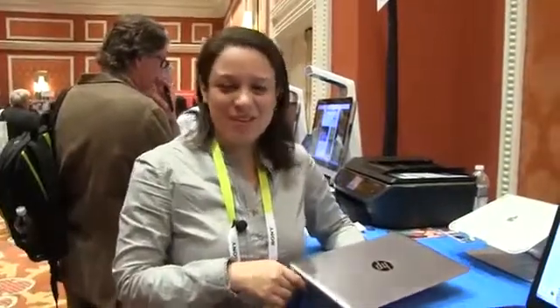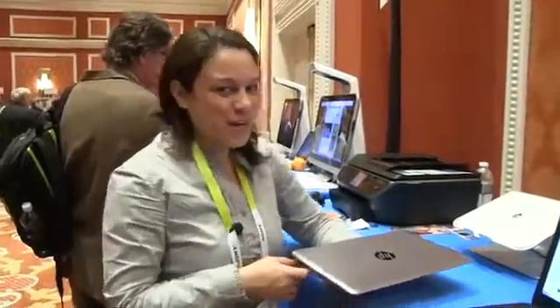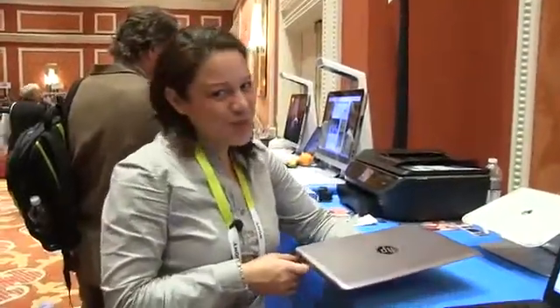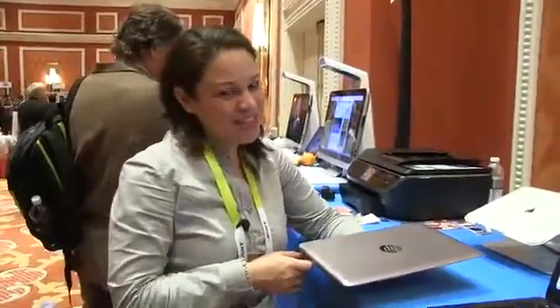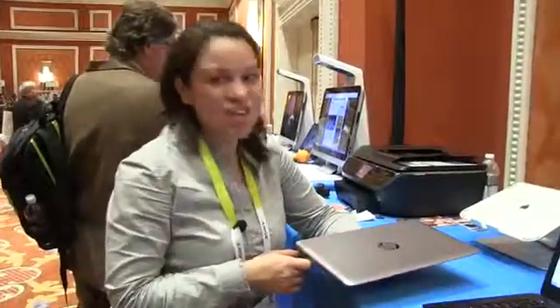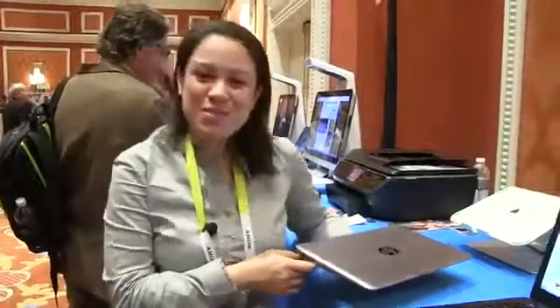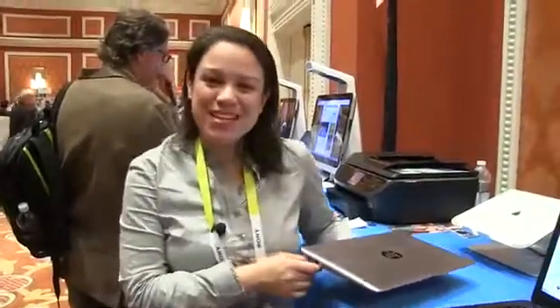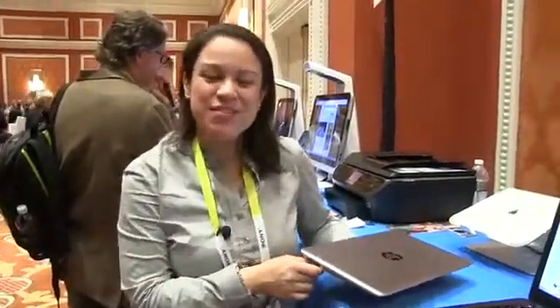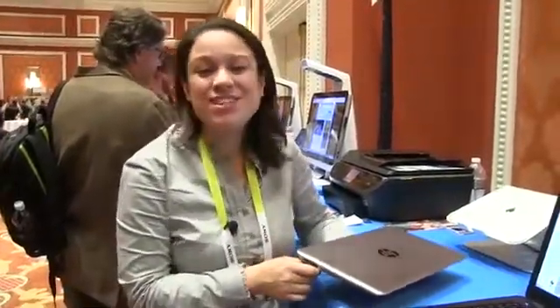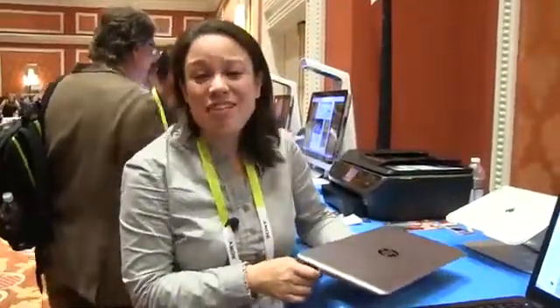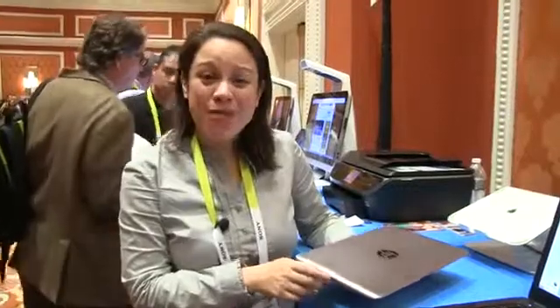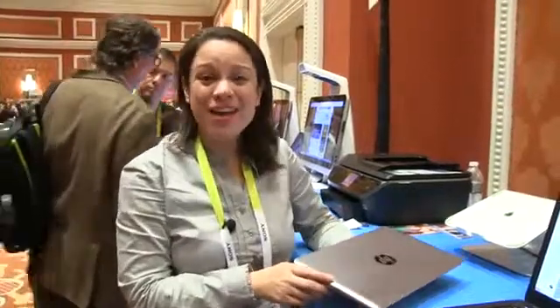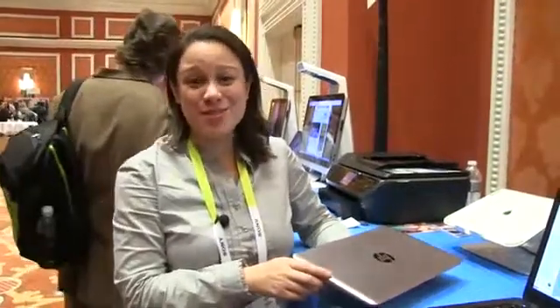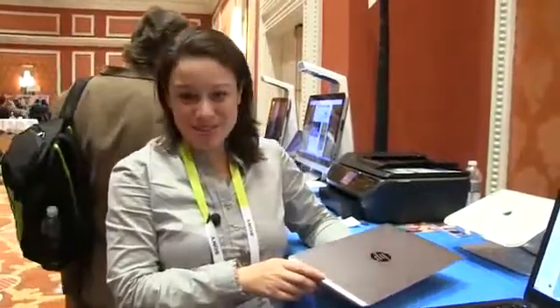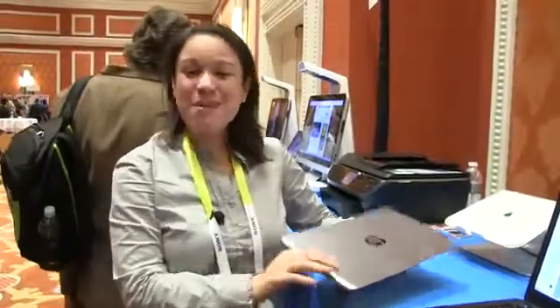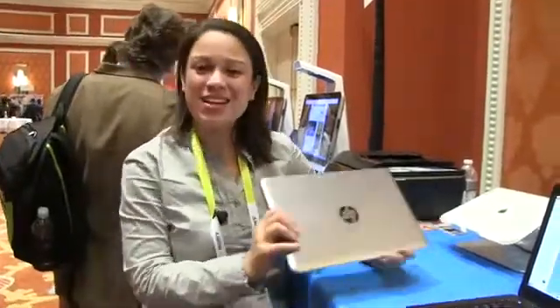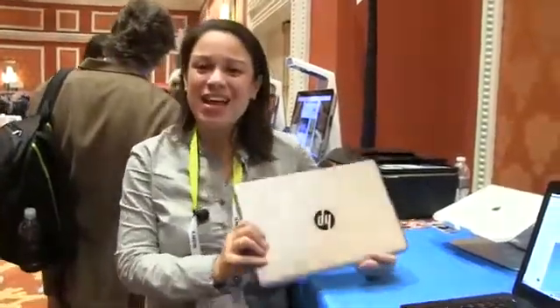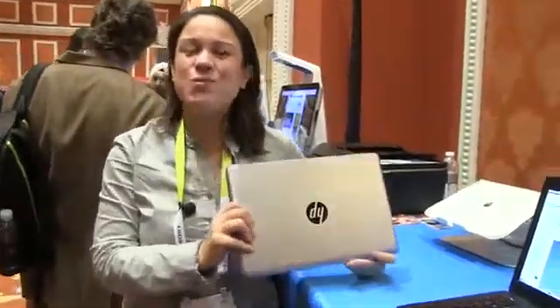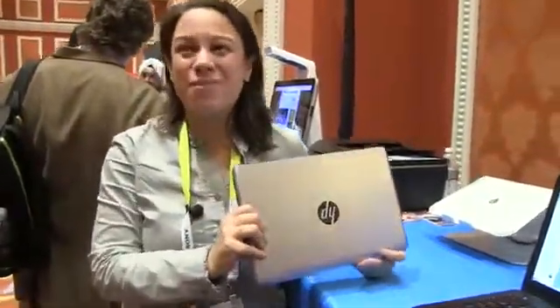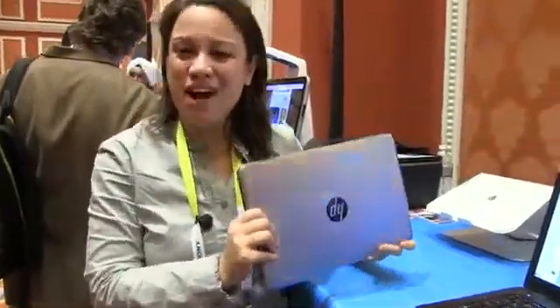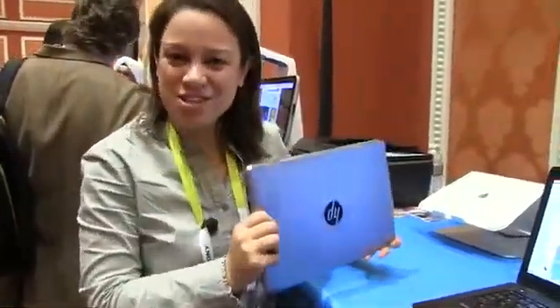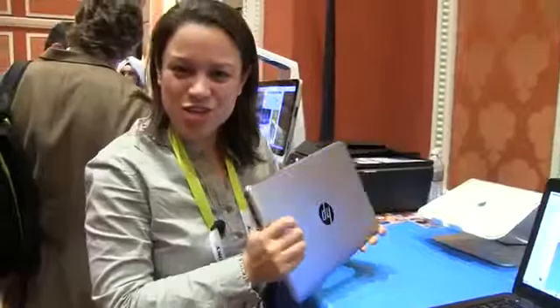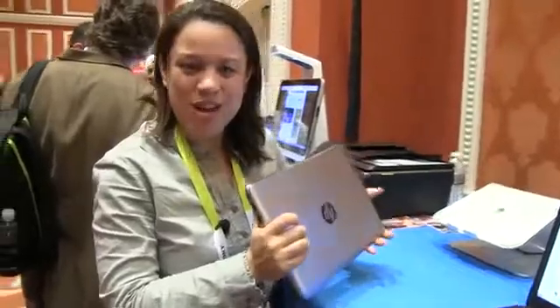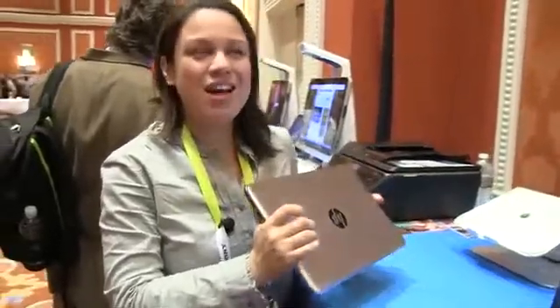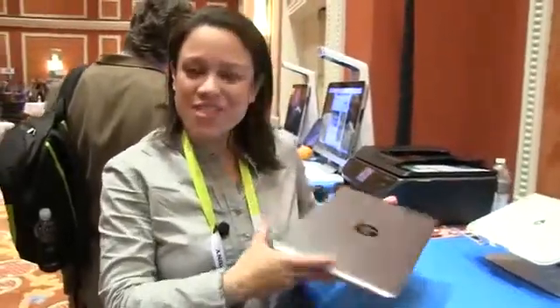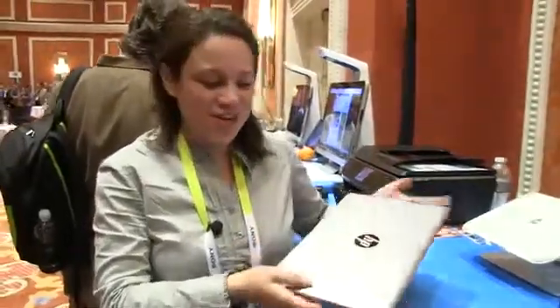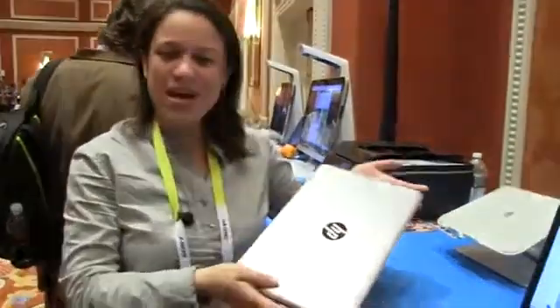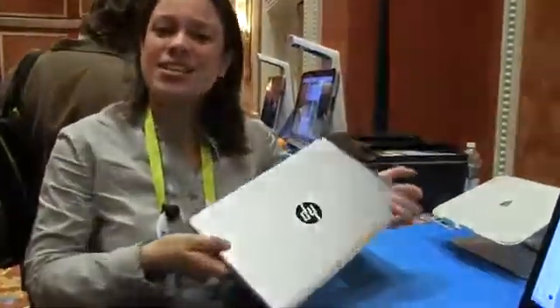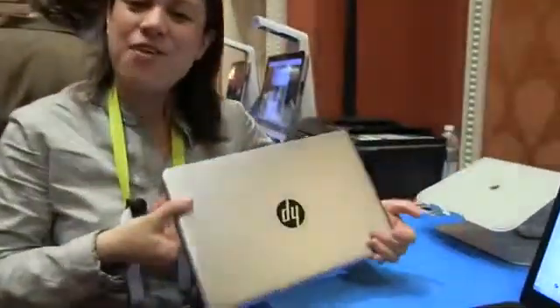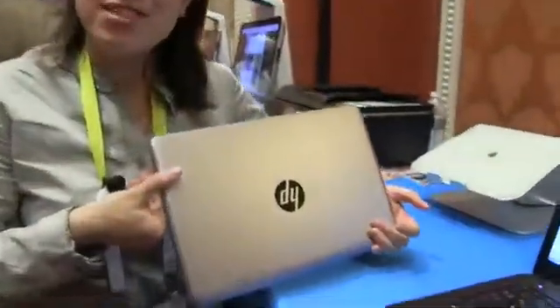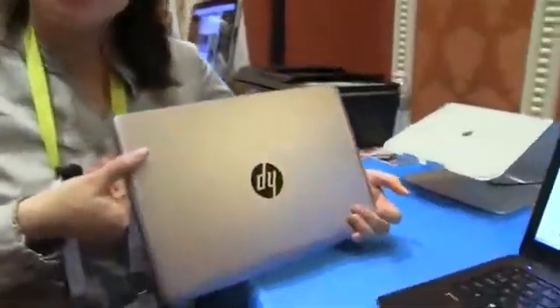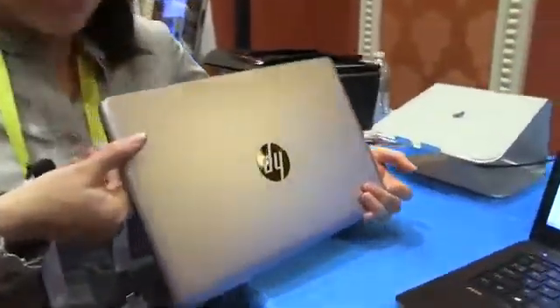Nicole Scott here from Mobile Geeks at Showstopper CES 2015. In this video it's powered by ASUS. In my hot little hands I have a 12.5 inch ultrabook — love to see this form factor come back. This is the Folio 1020.